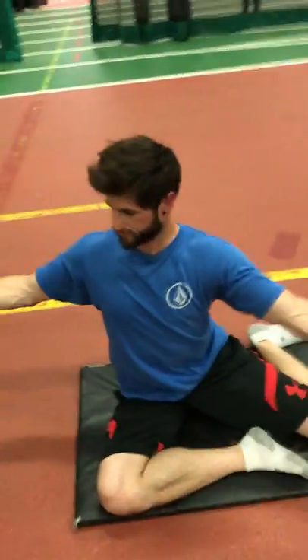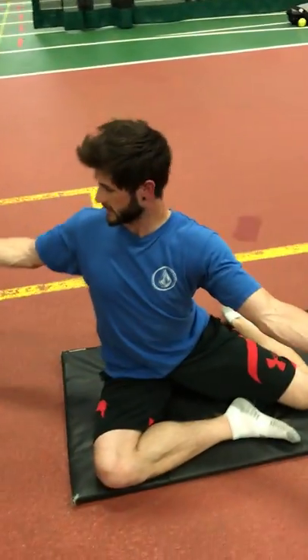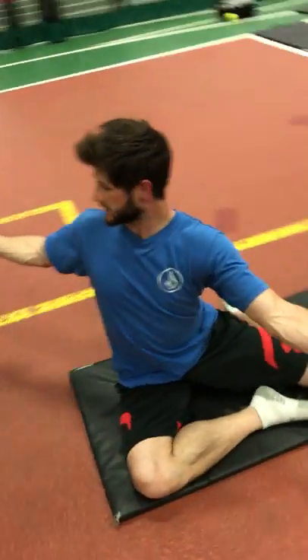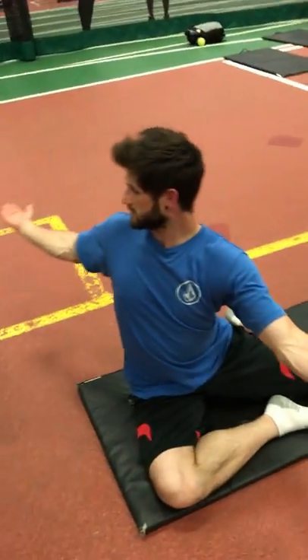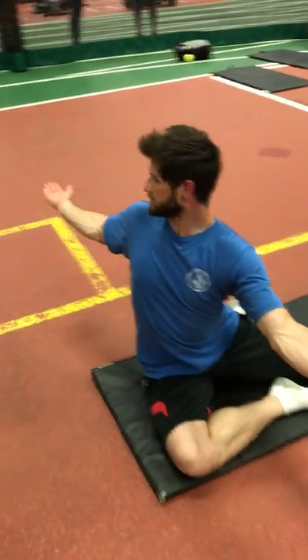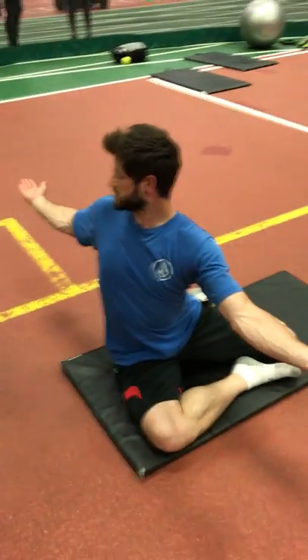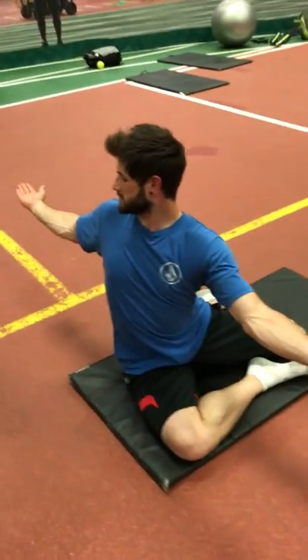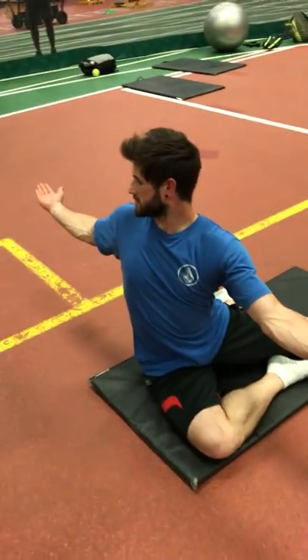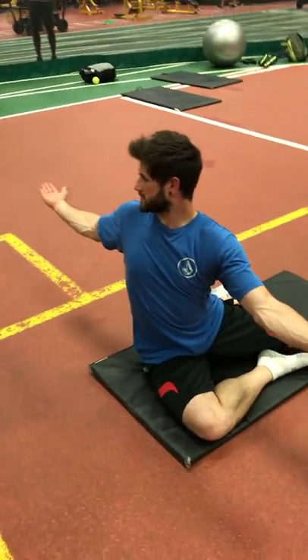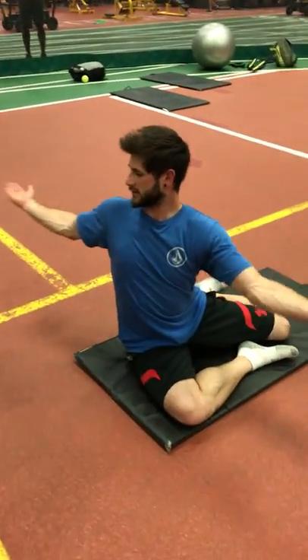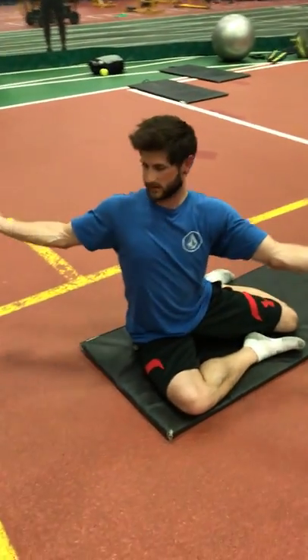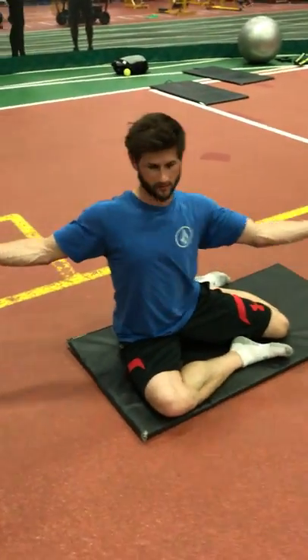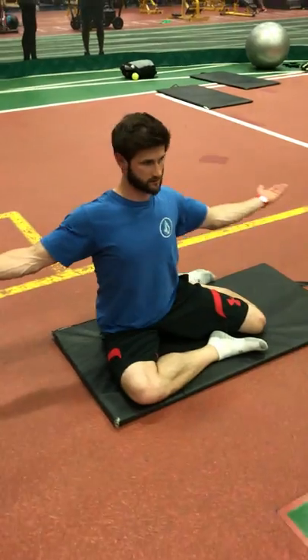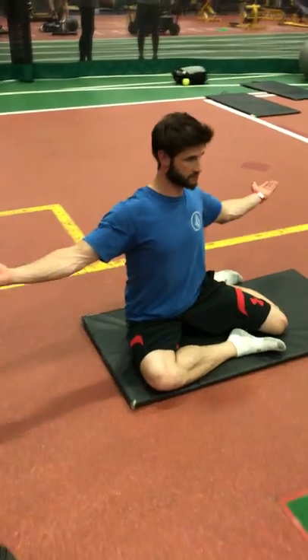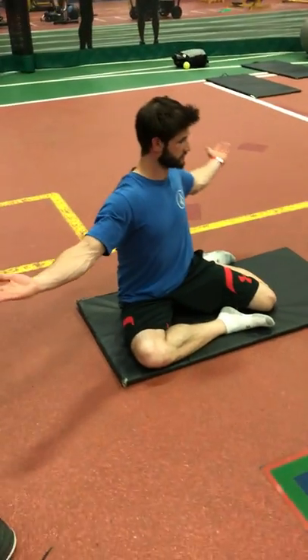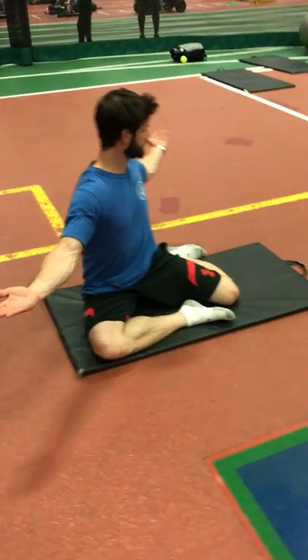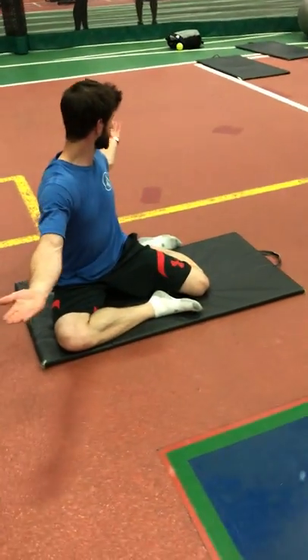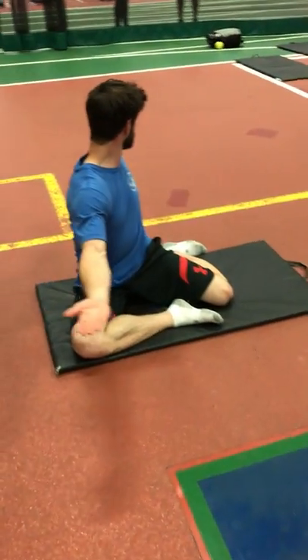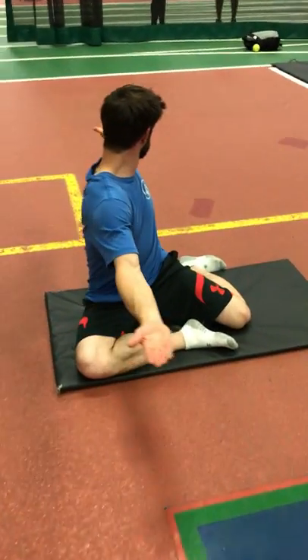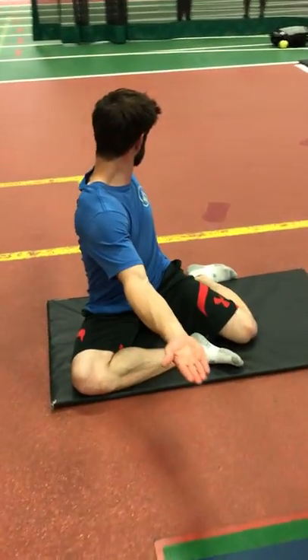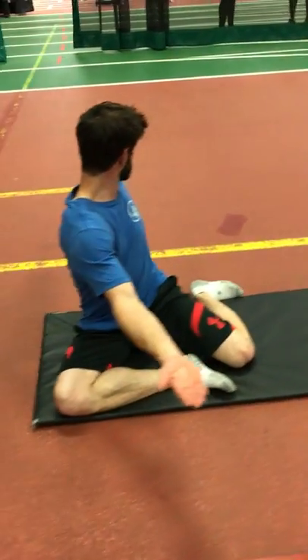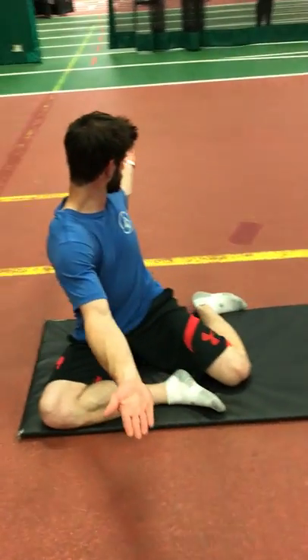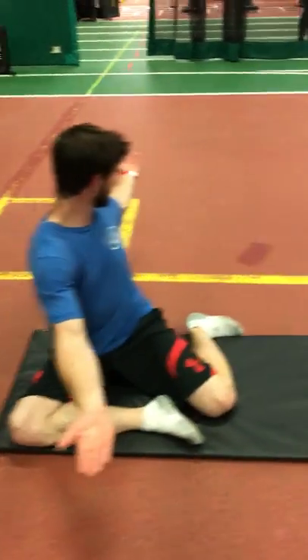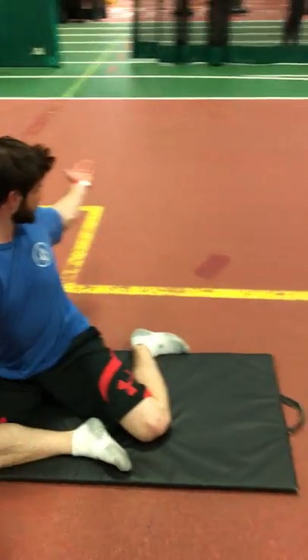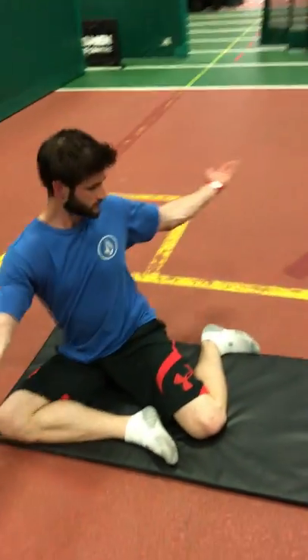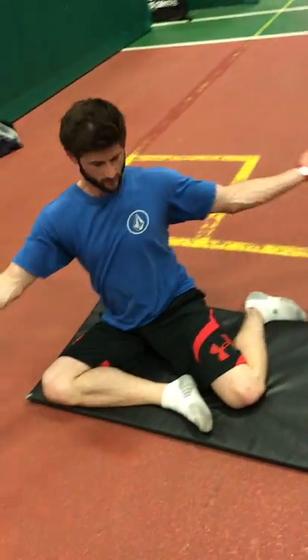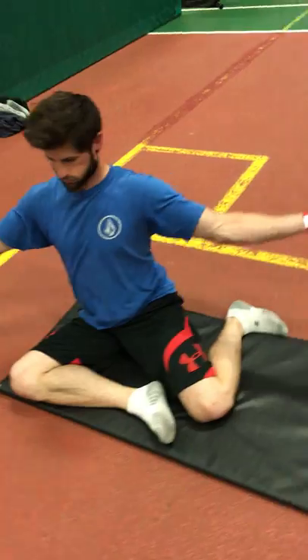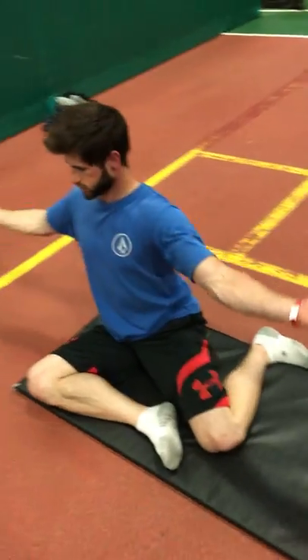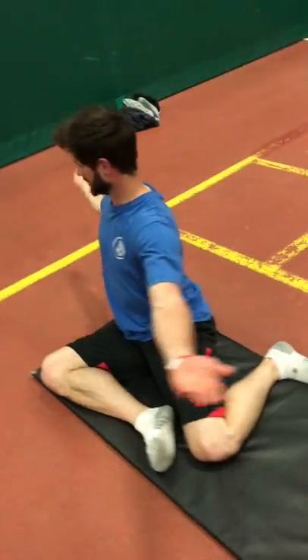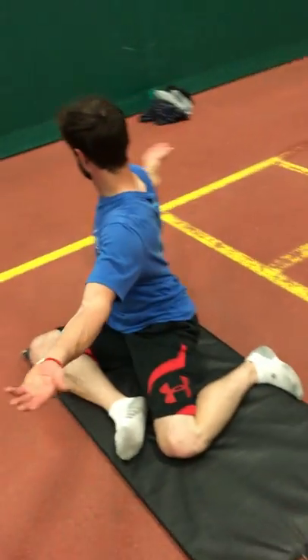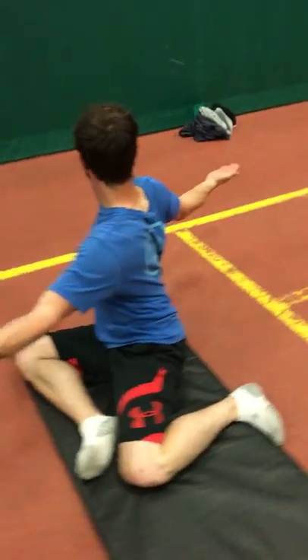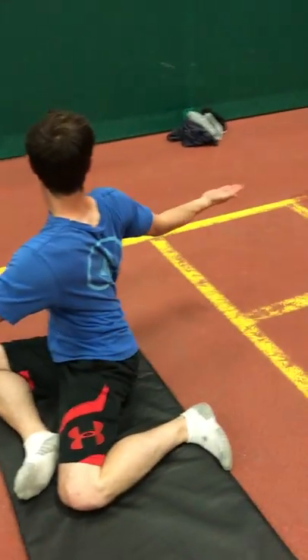These movements are huge for decompressing your body, allowing the body to recover, and staying strong and stable in the crazy positions you more or less end up in as a fighter and as an athlete.